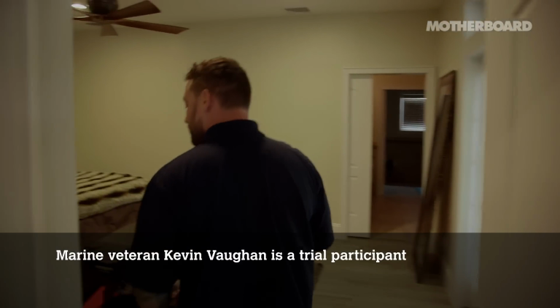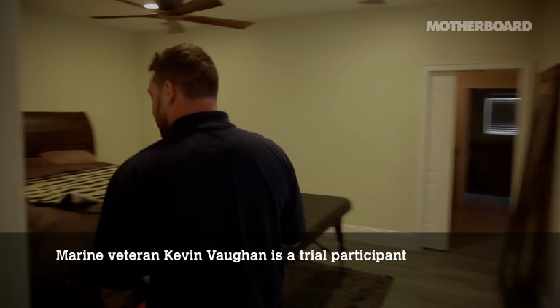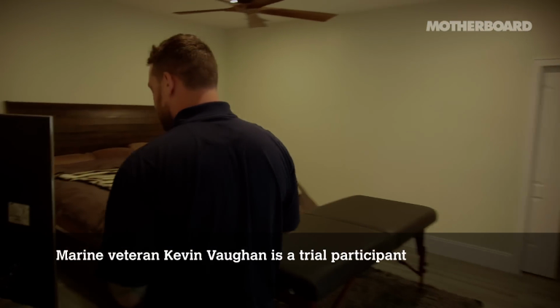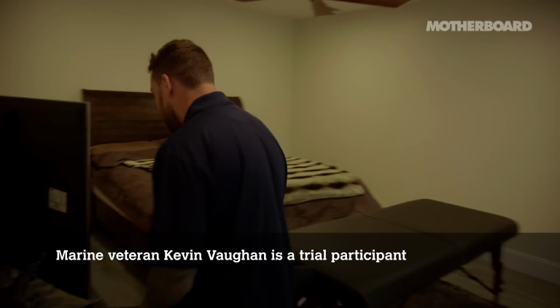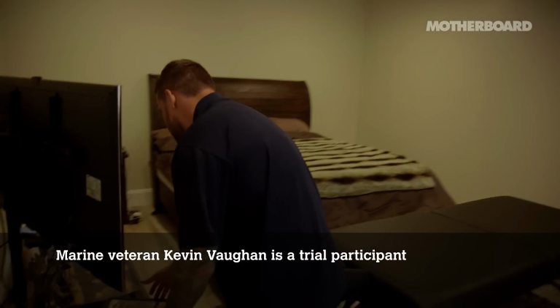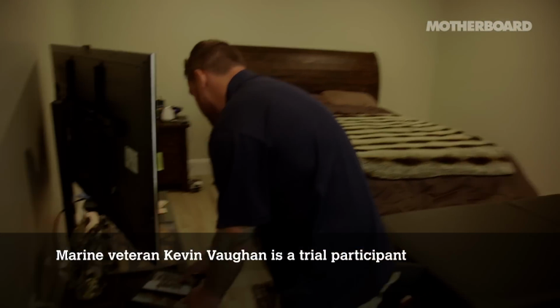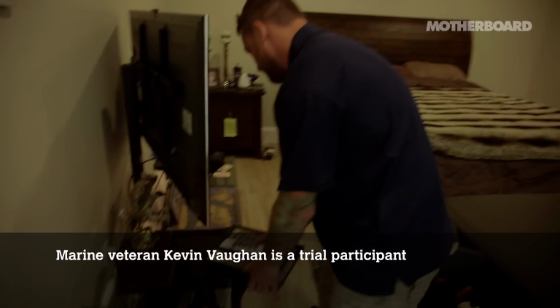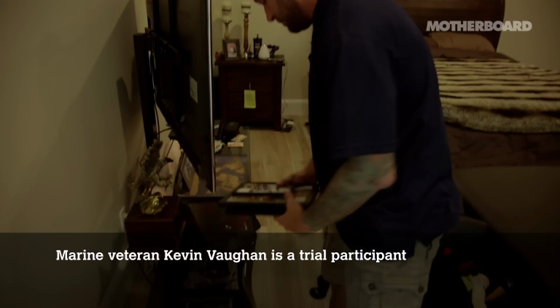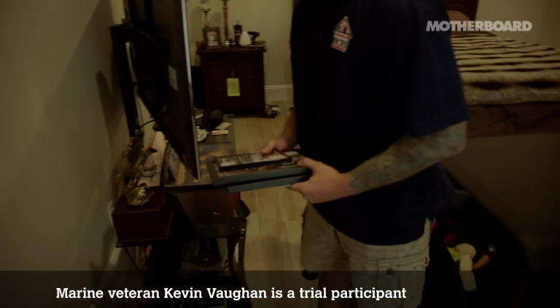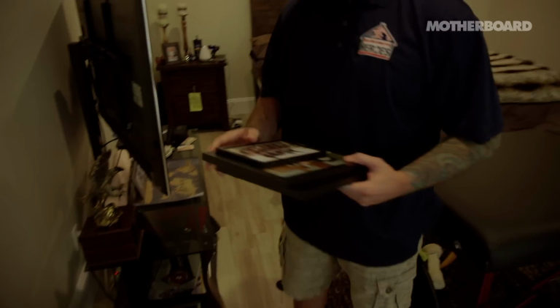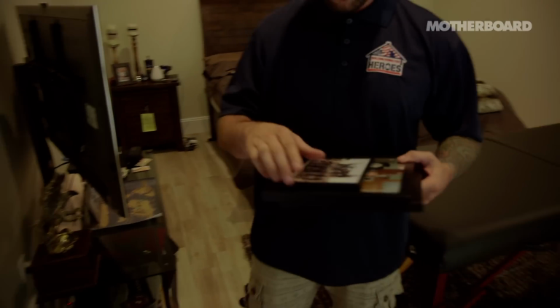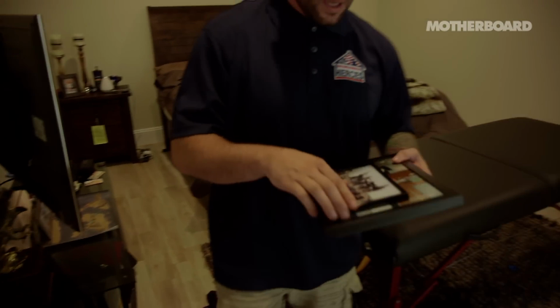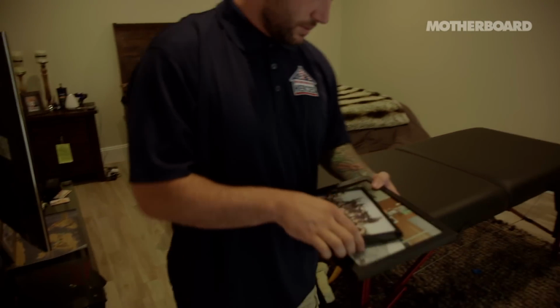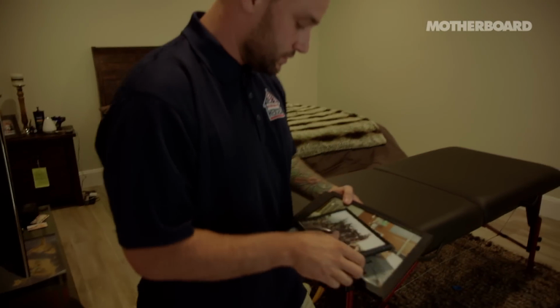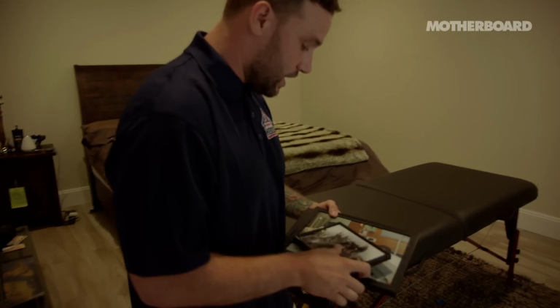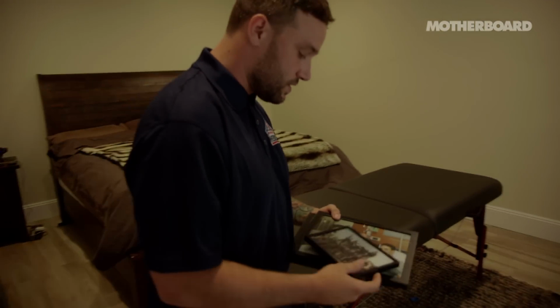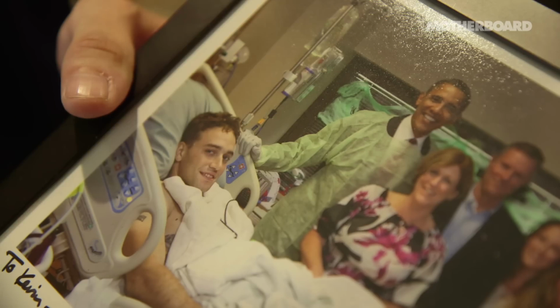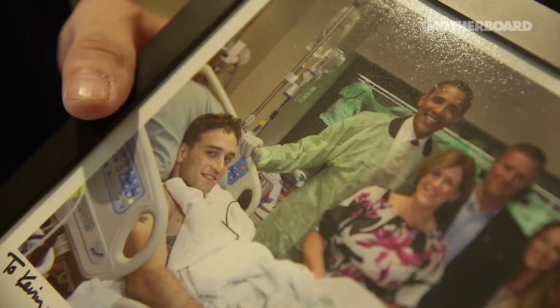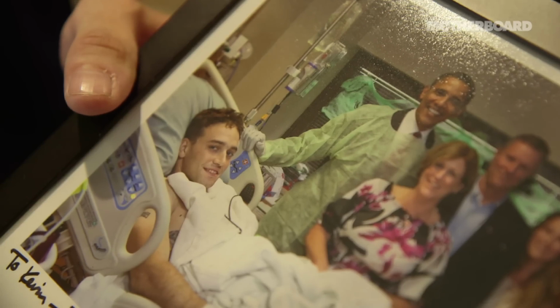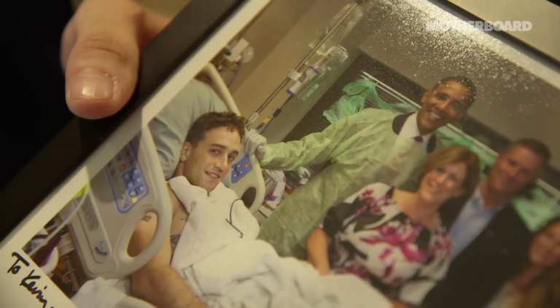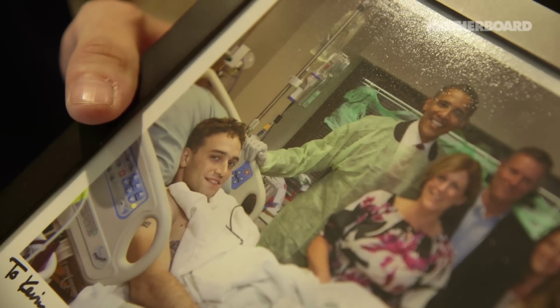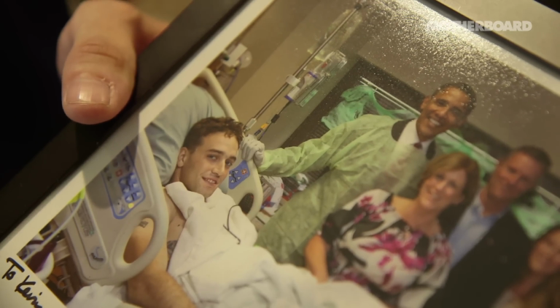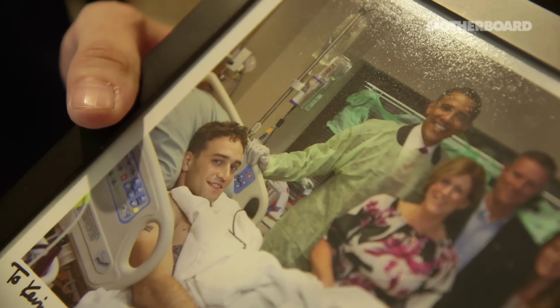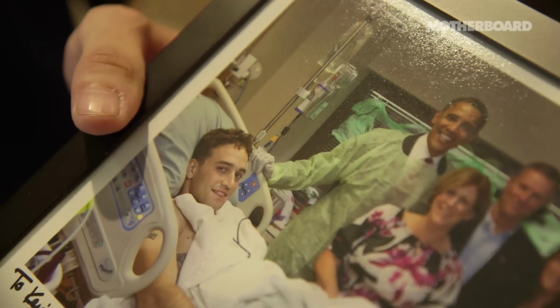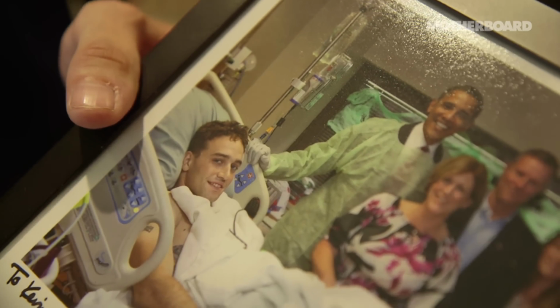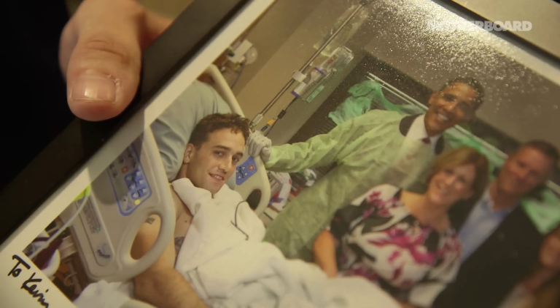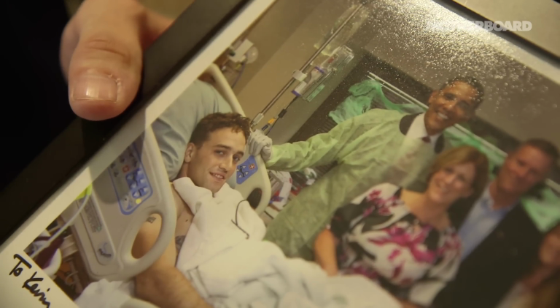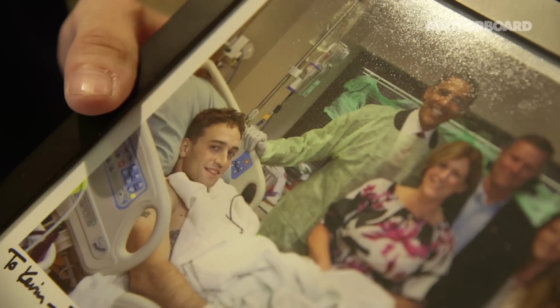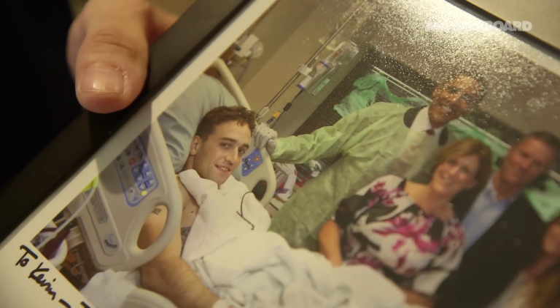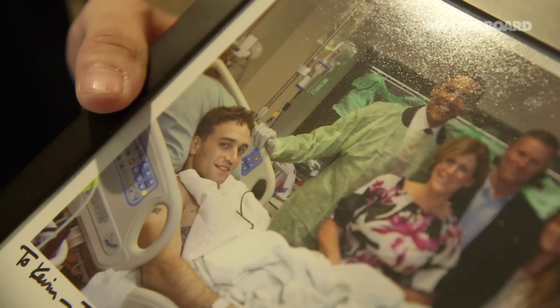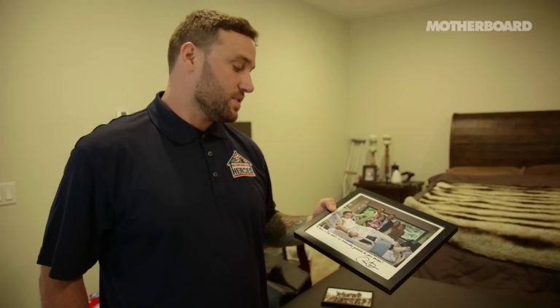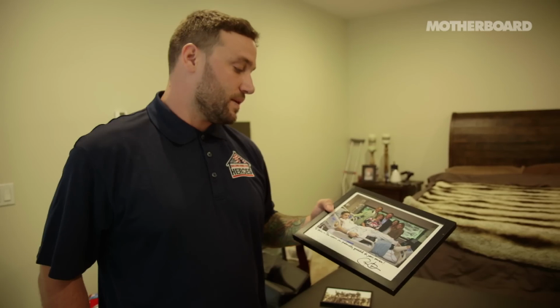I have some photos here from when I served. 'The nation is profoundly grateful for your service,' by President Obama.